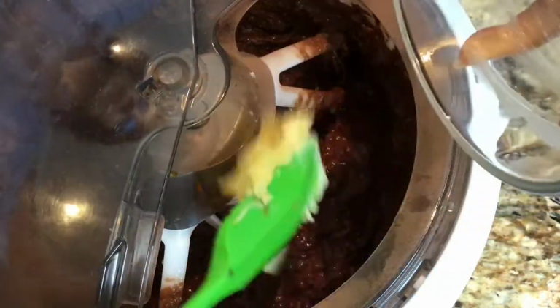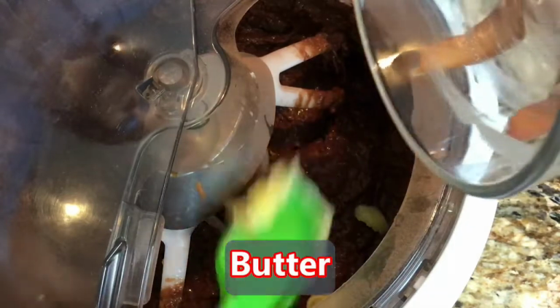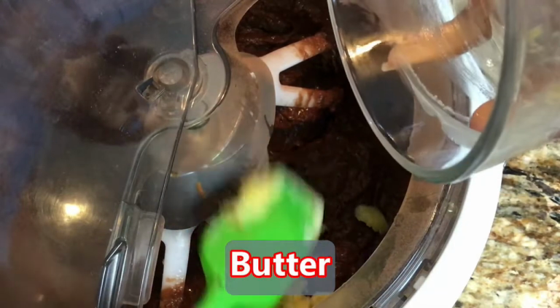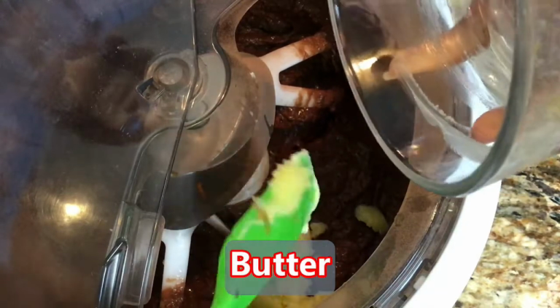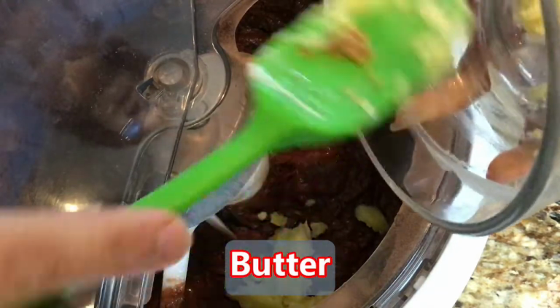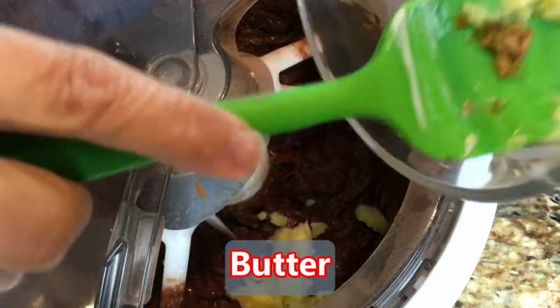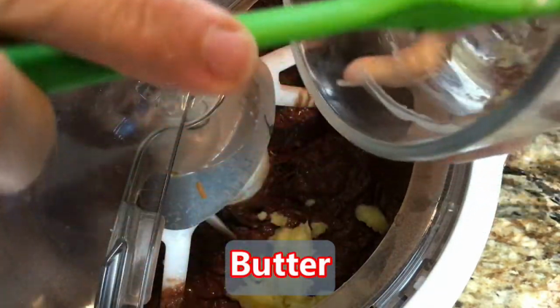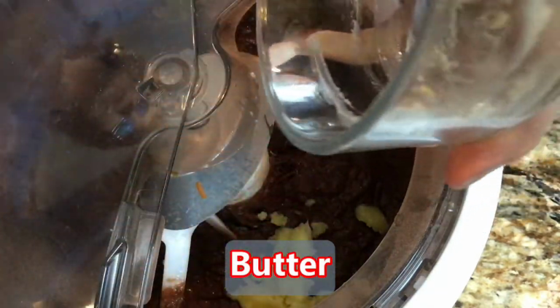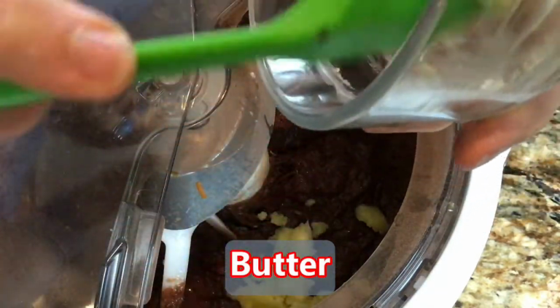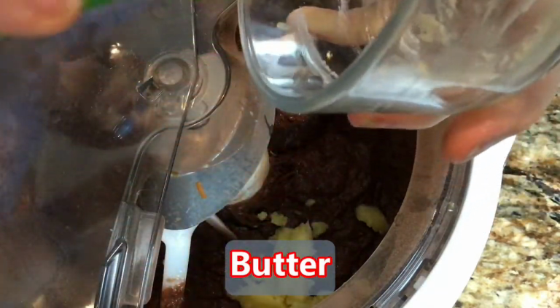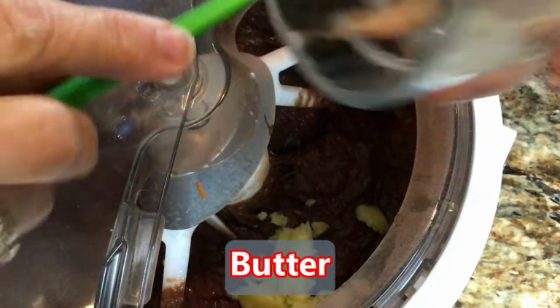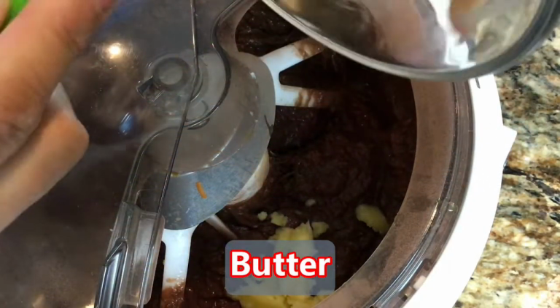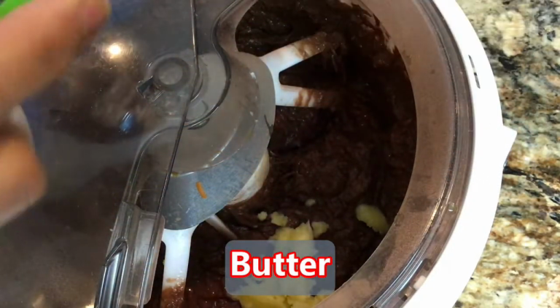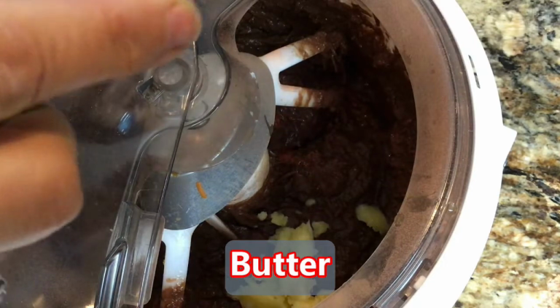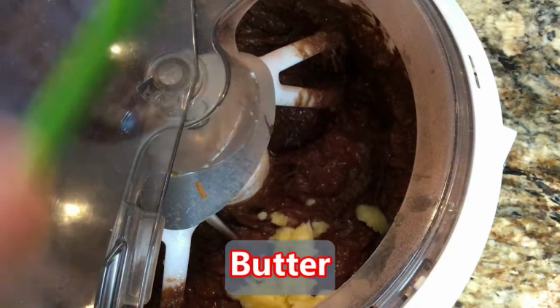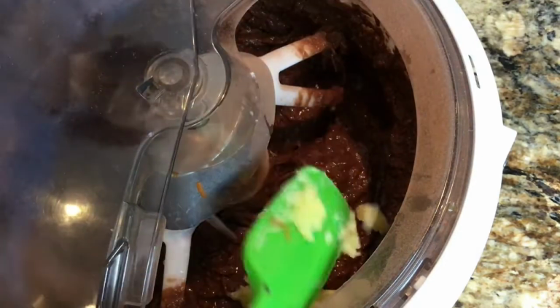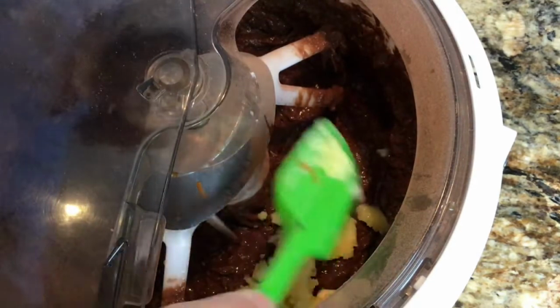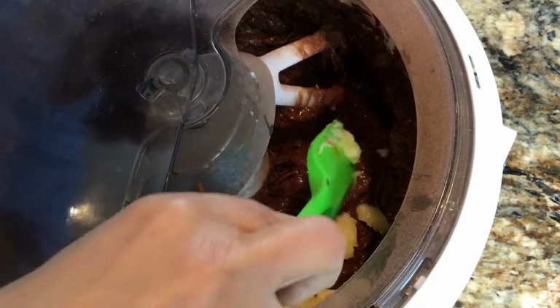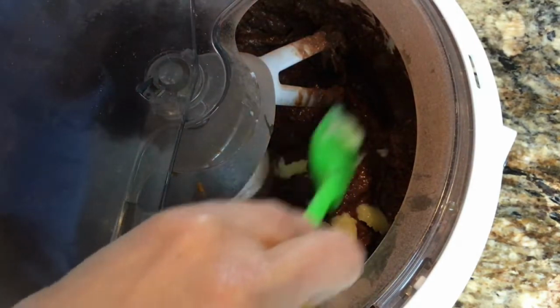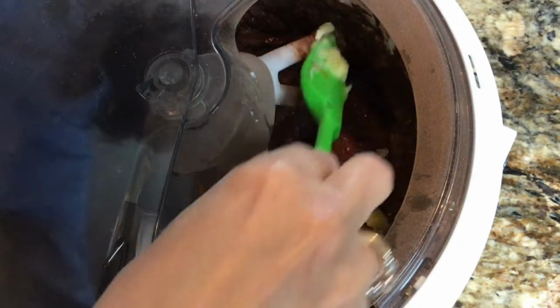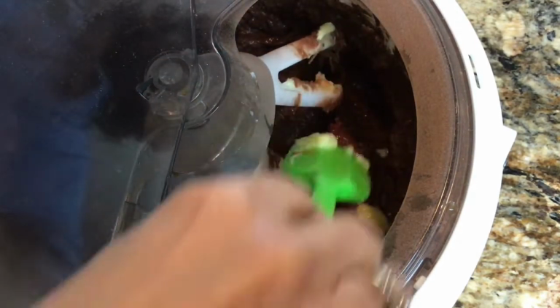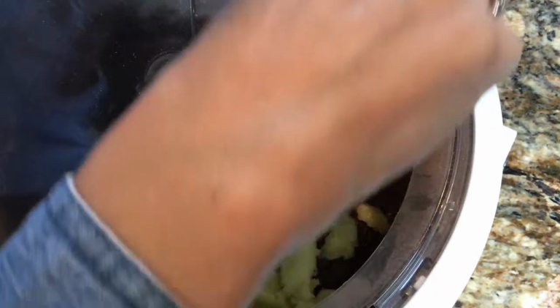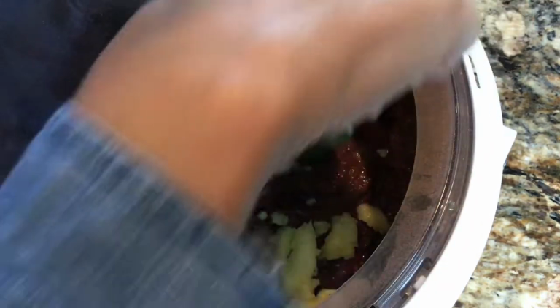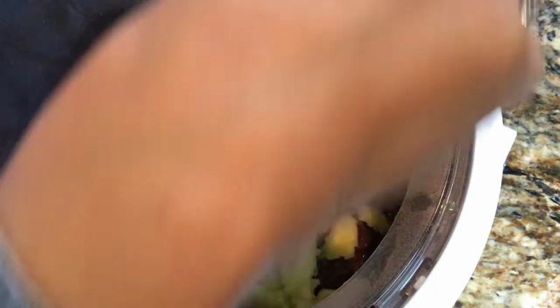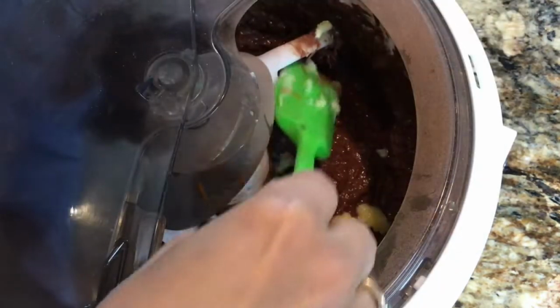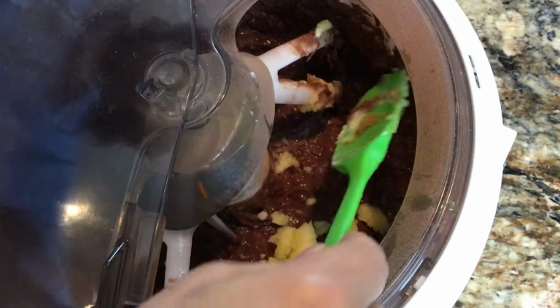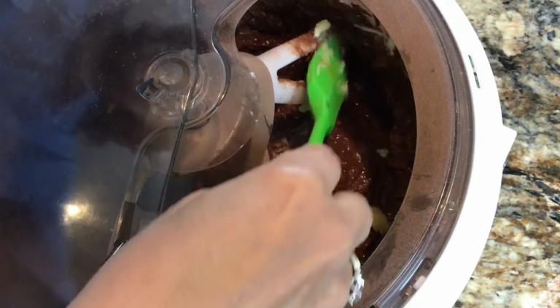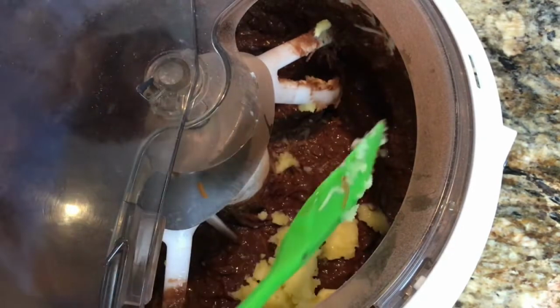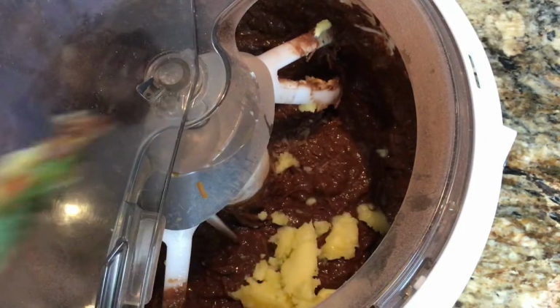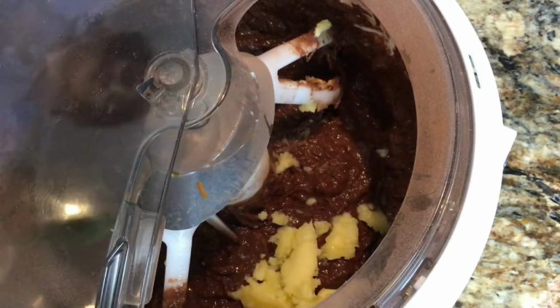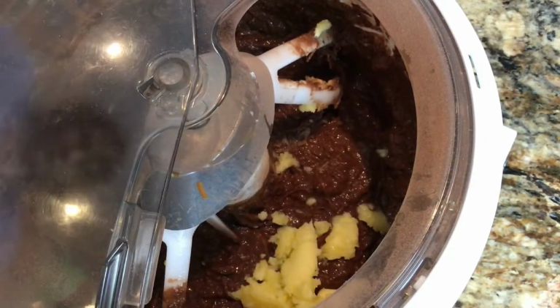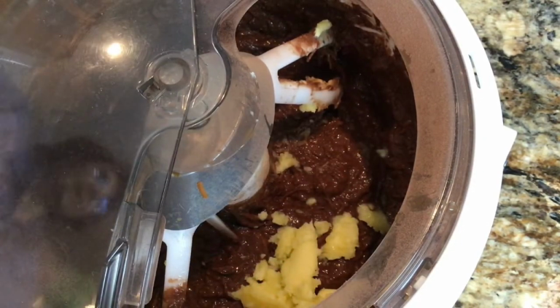Super simple — we don't want to over-mix brownie batter. I'm going to go ahead and put the butter in. I had it fairly melted but the coolness of the room has solidified it a little bit, and that's quite okay. Mix that in.